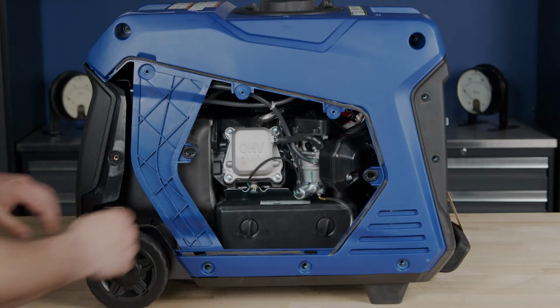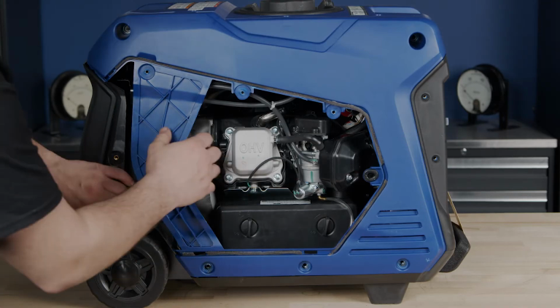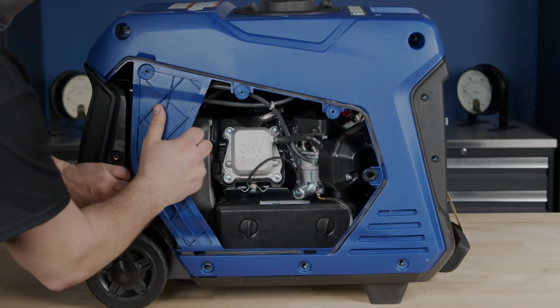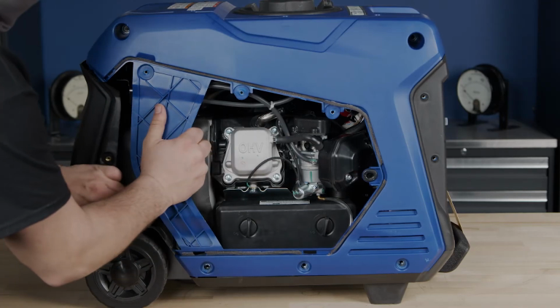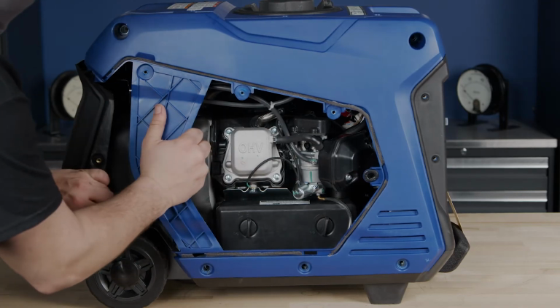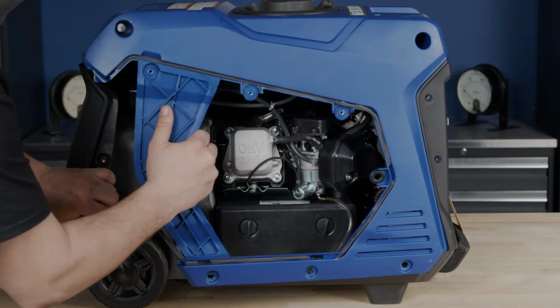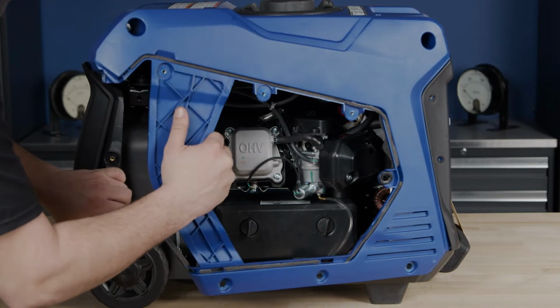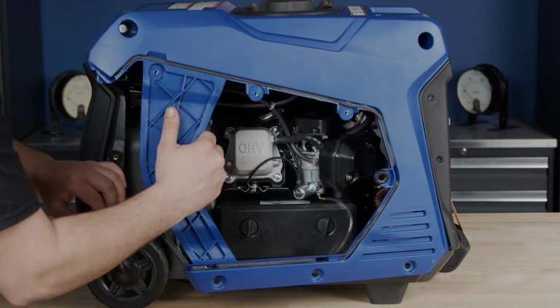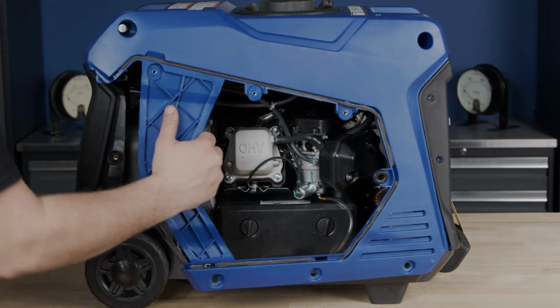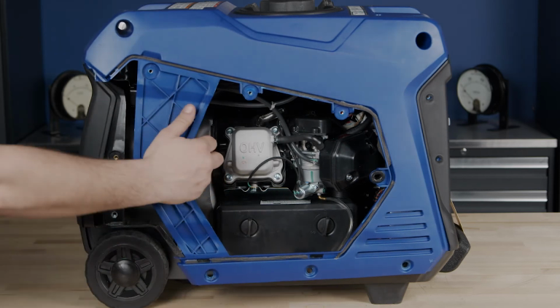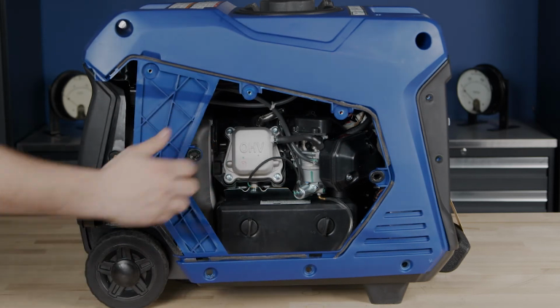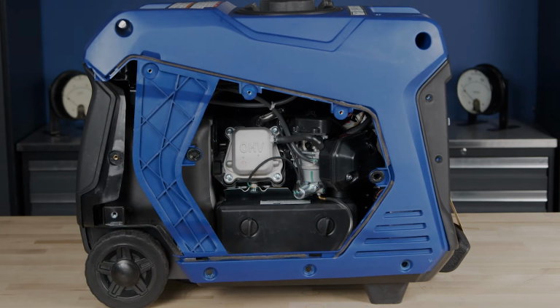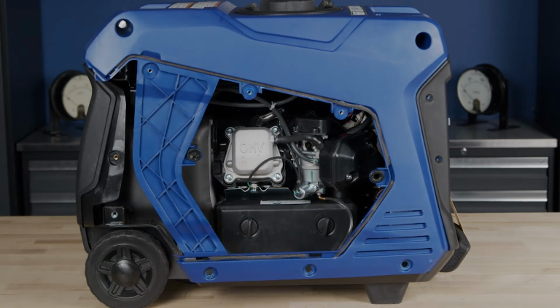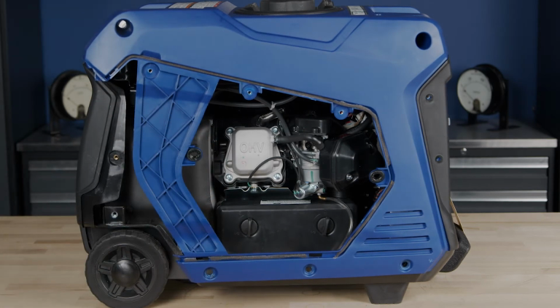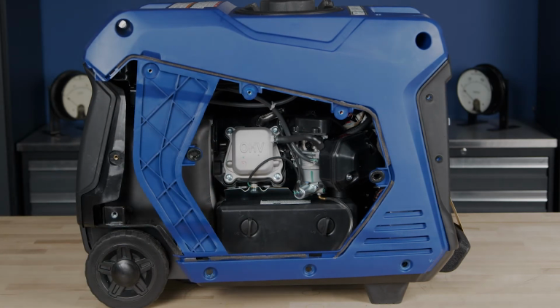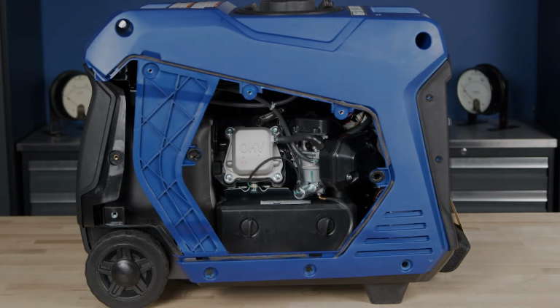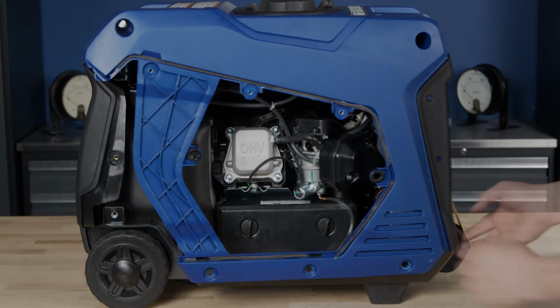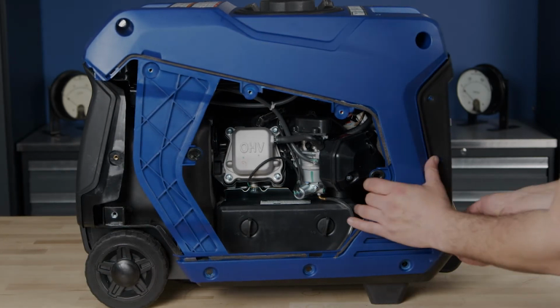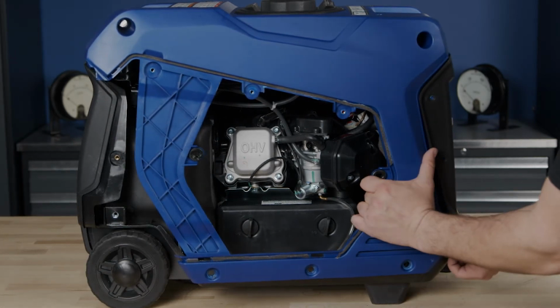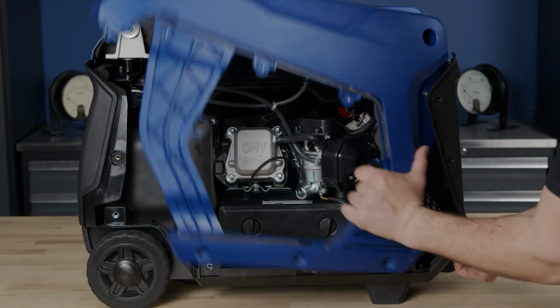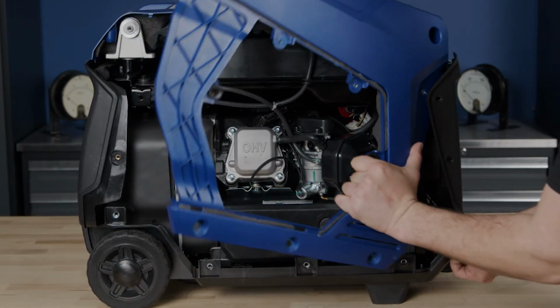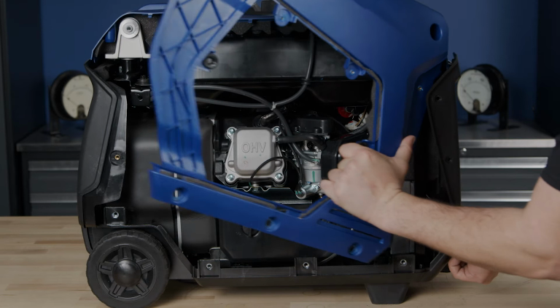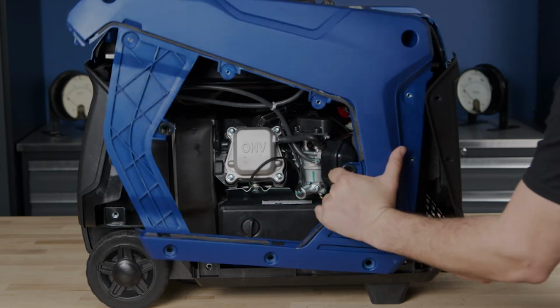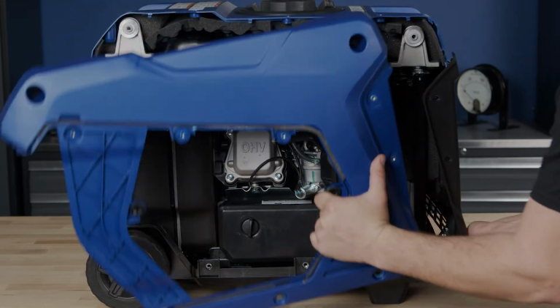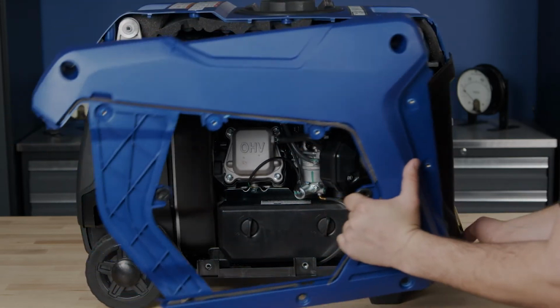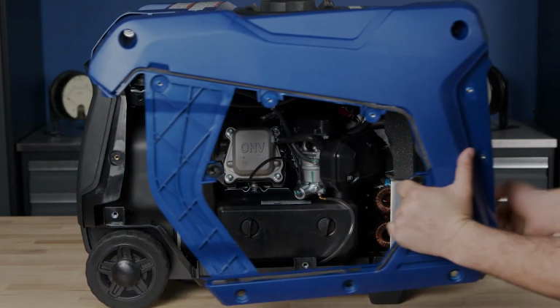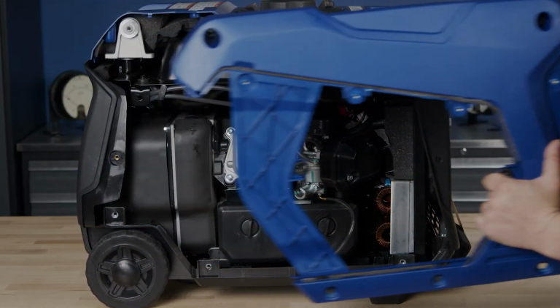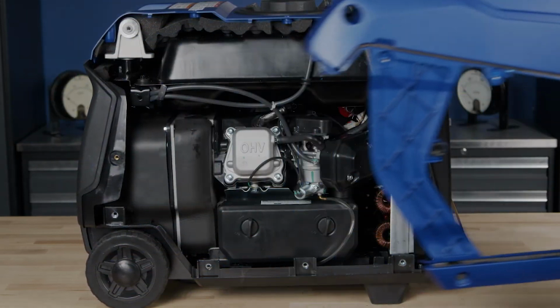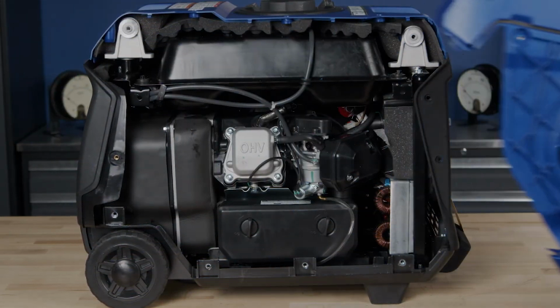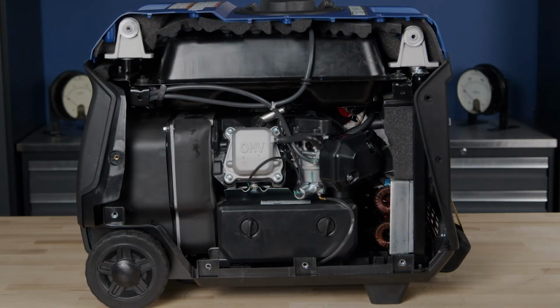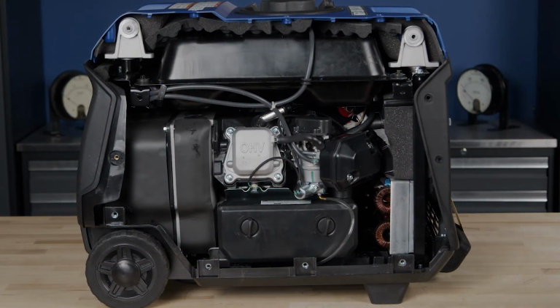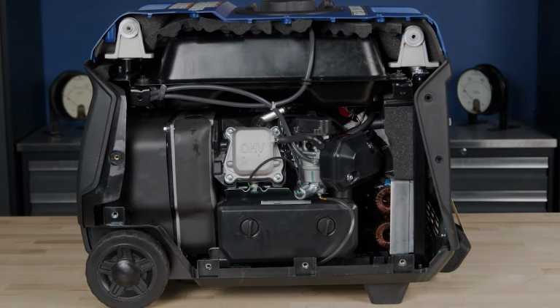To remove the panel, first pull it out from under the black muffler at the back of the generator. Next, pull the panel out from underneath the control panel frame and pull the panel free.